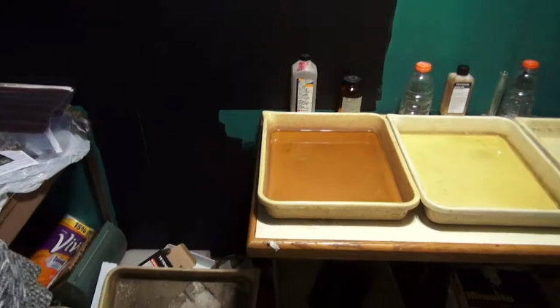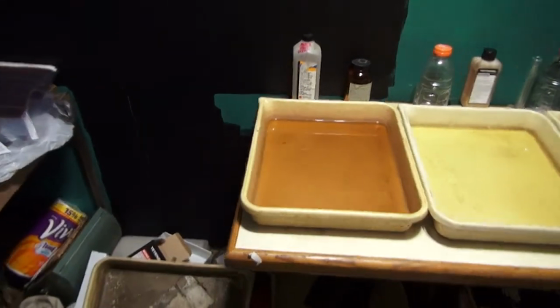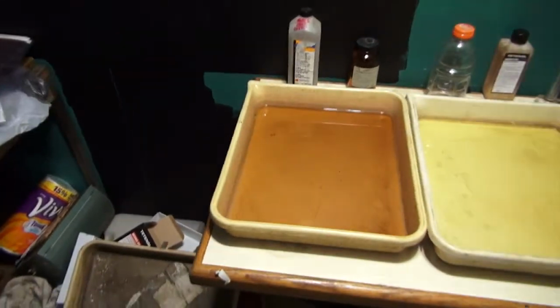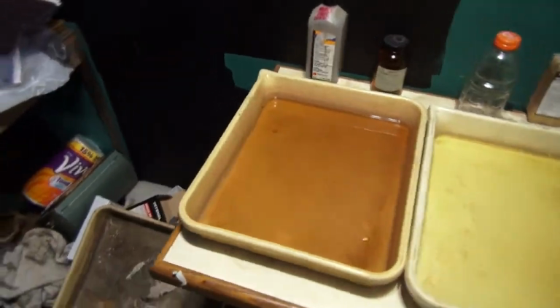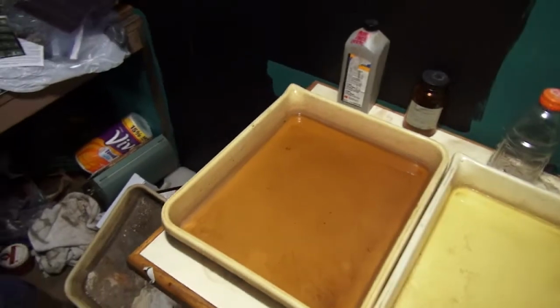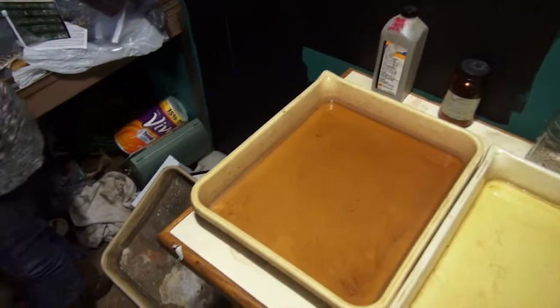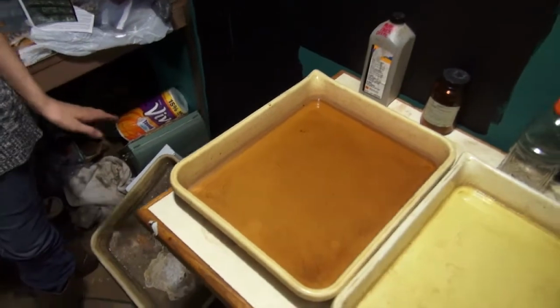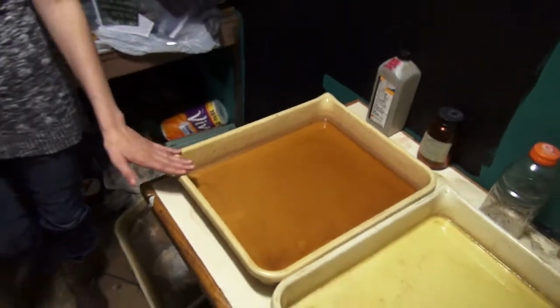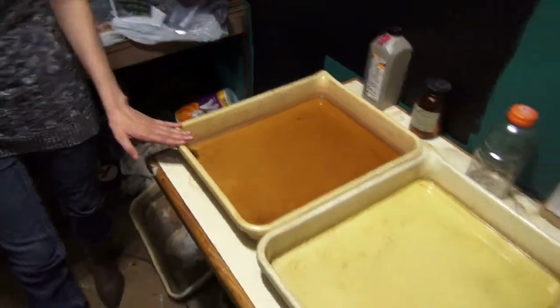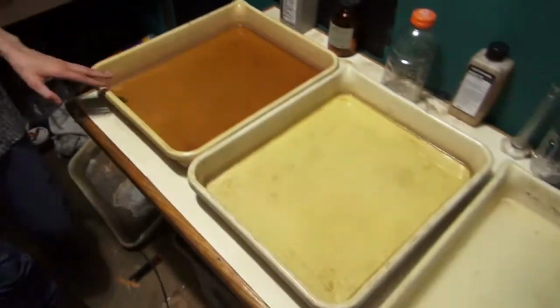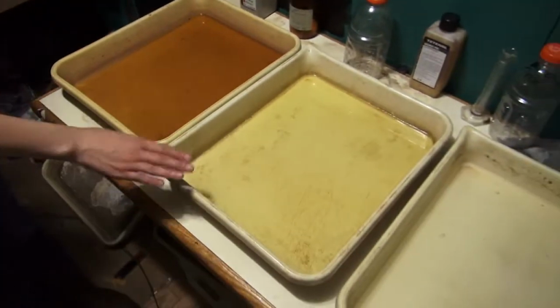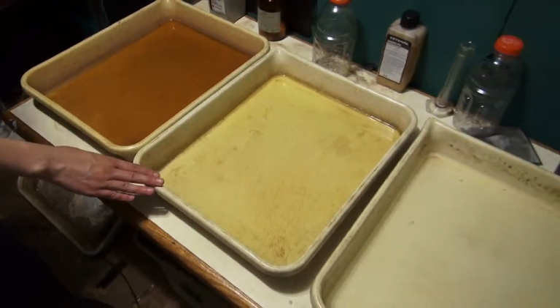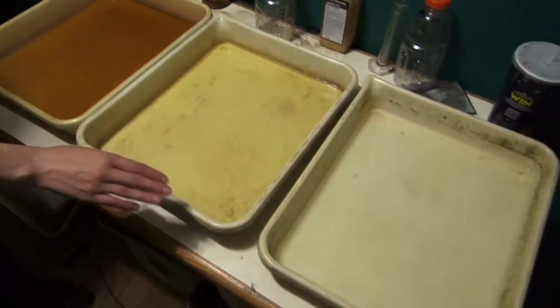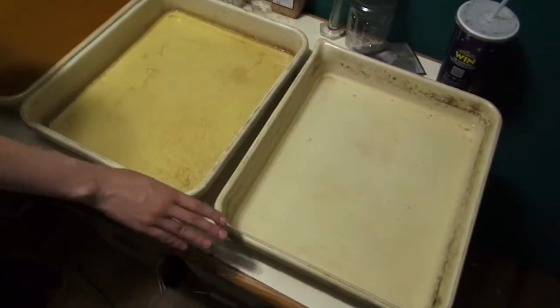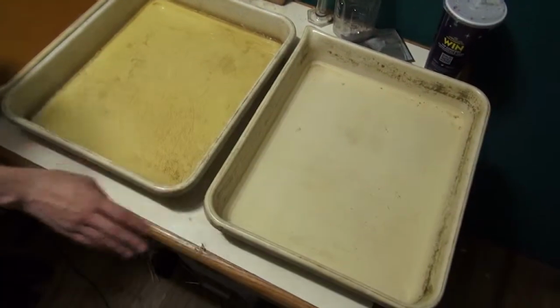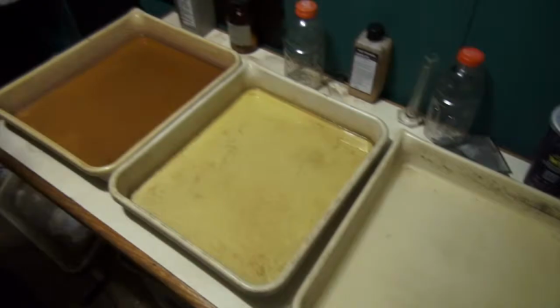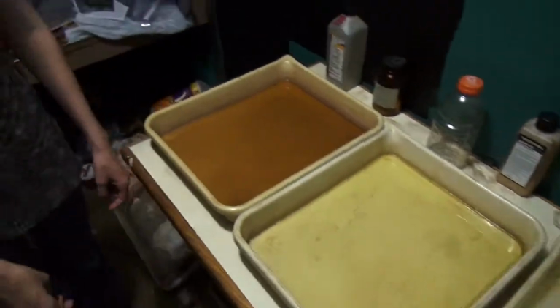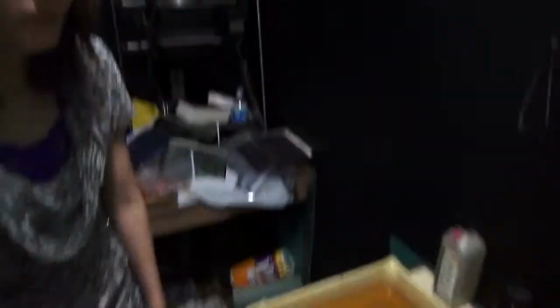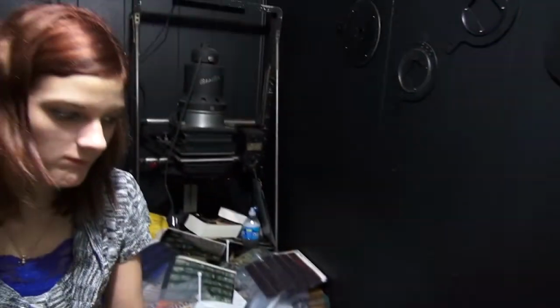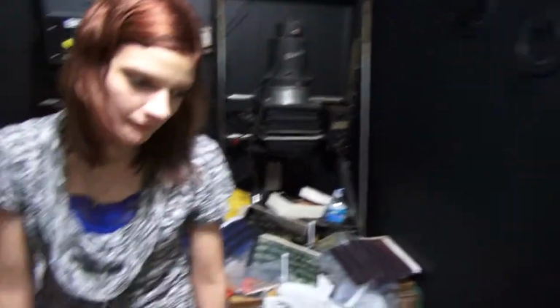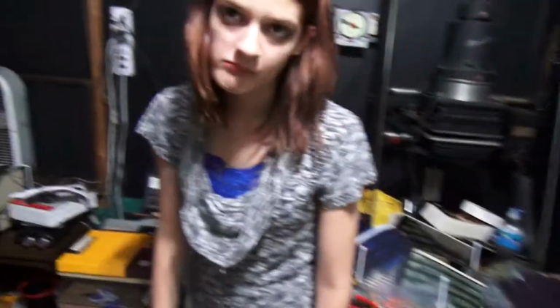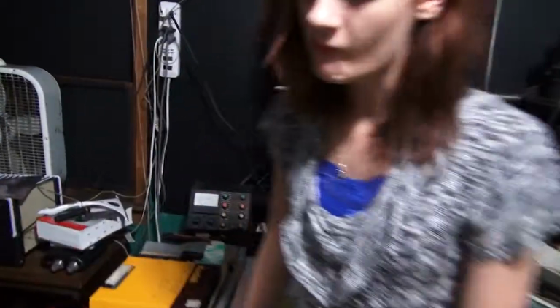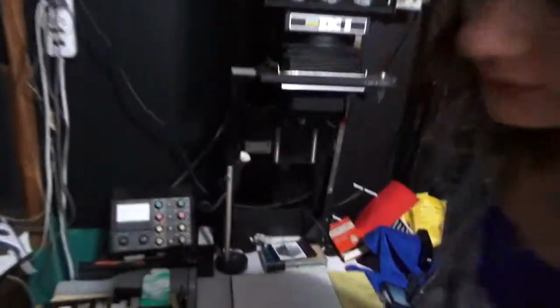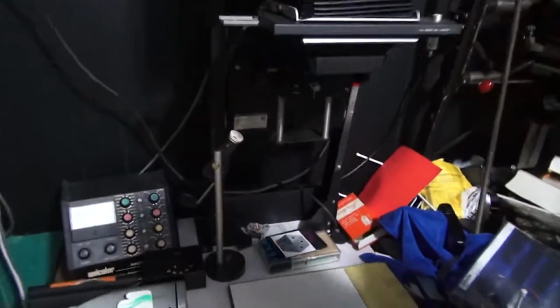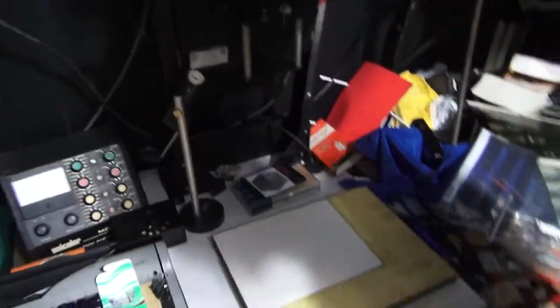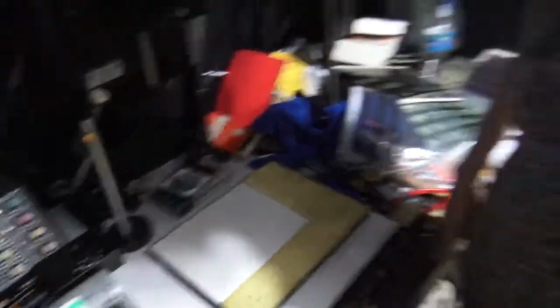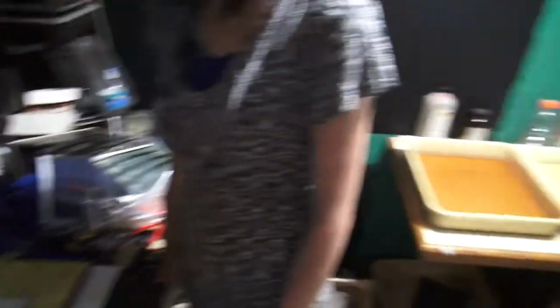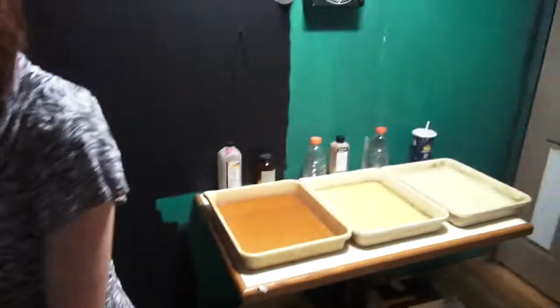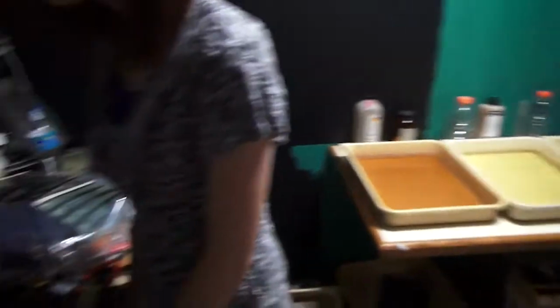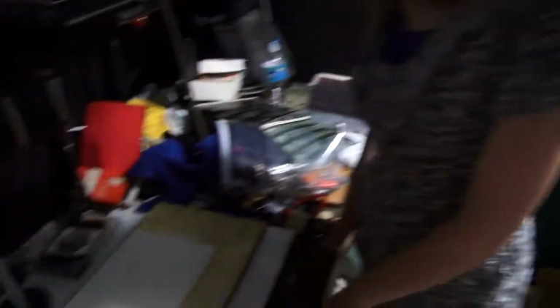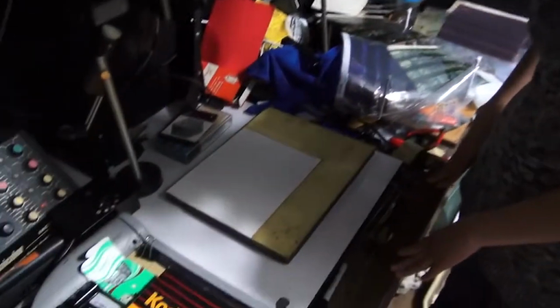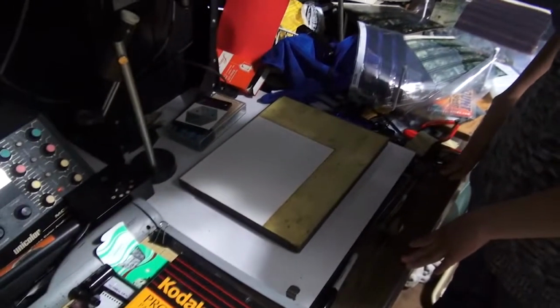So this is the developer? Yes. Developer, stop bath, and fixer. All right, how about we turn the light off and see what the negative looks like when it's shining down on there.